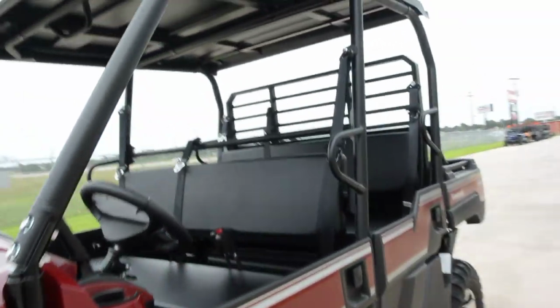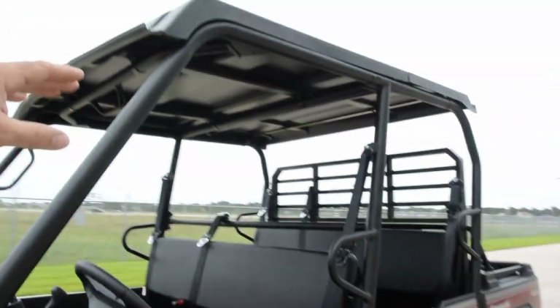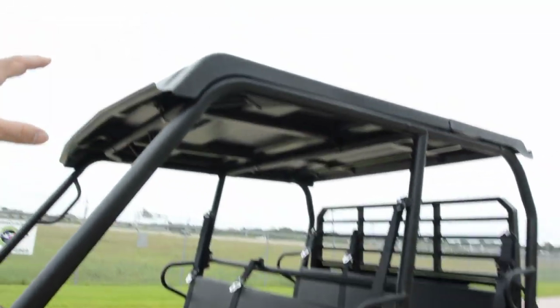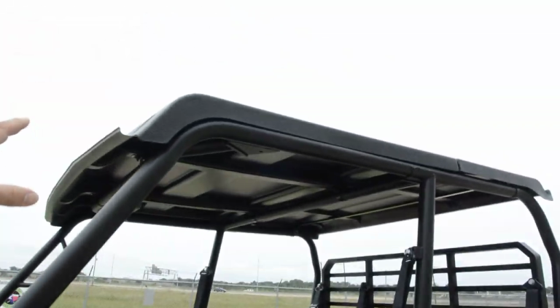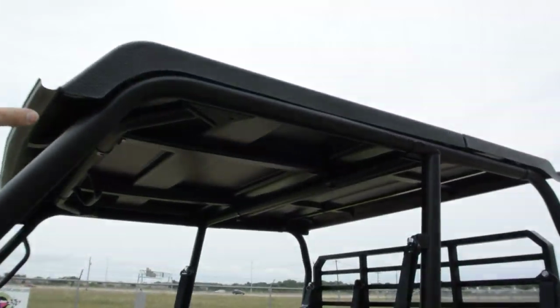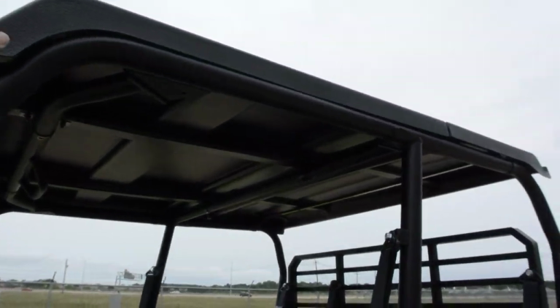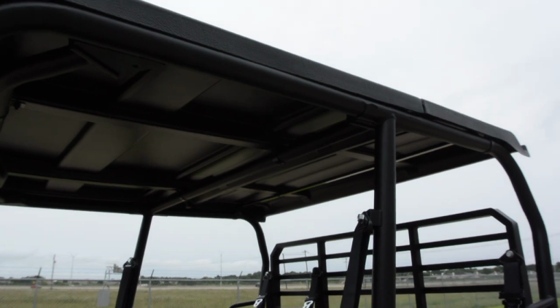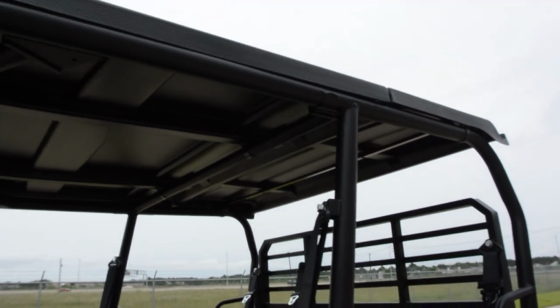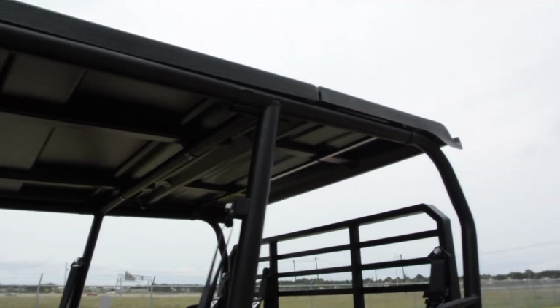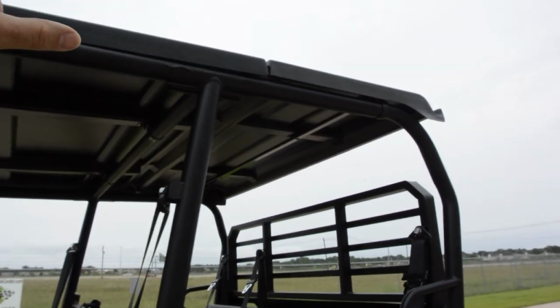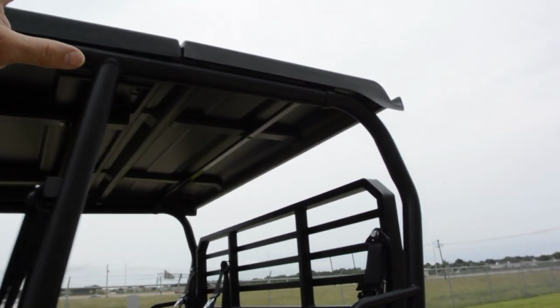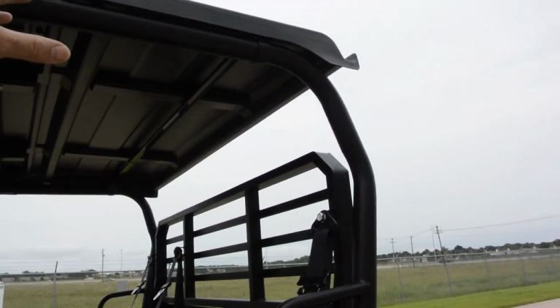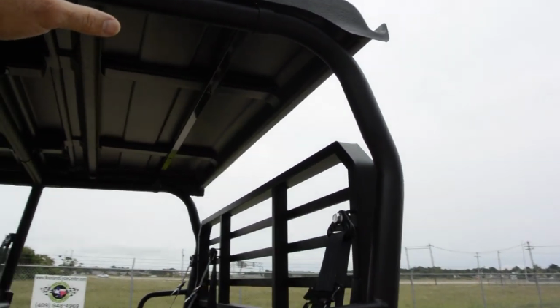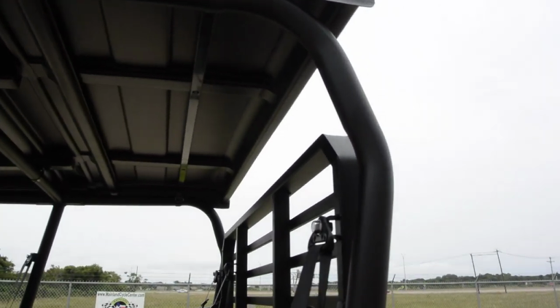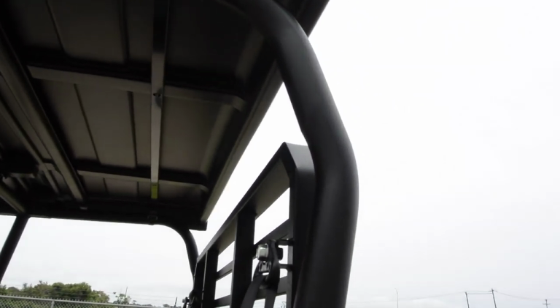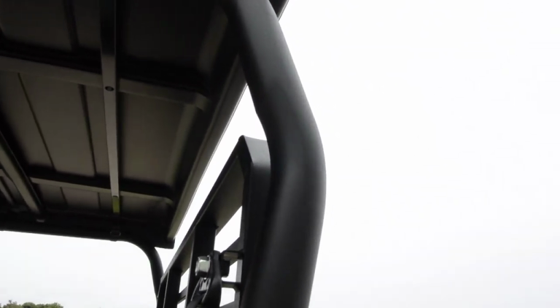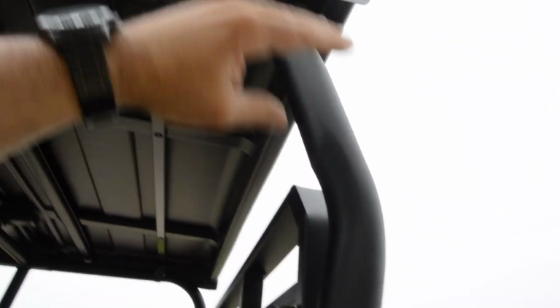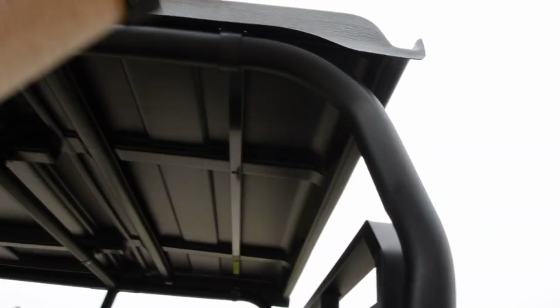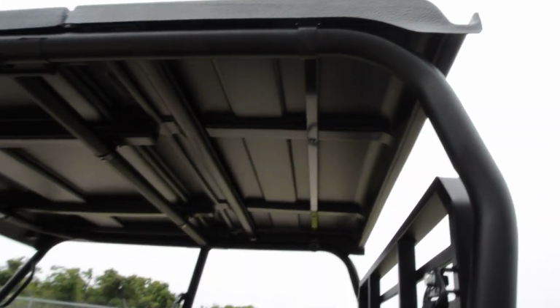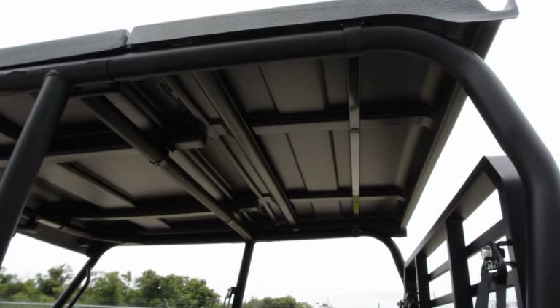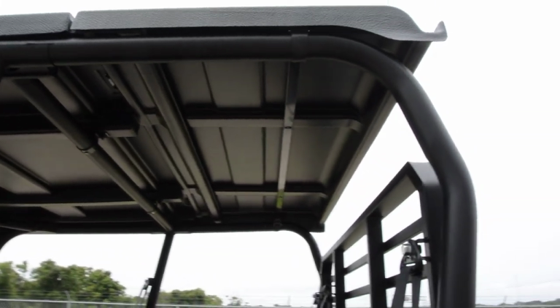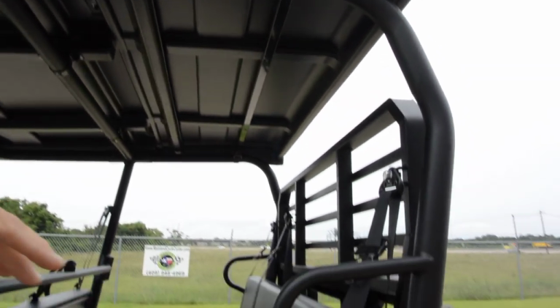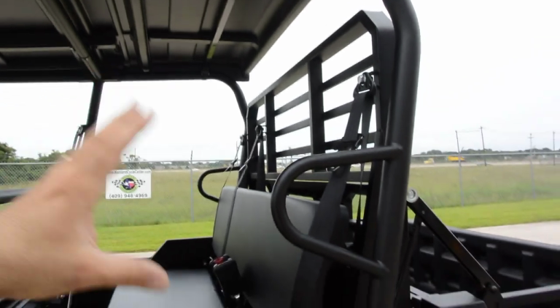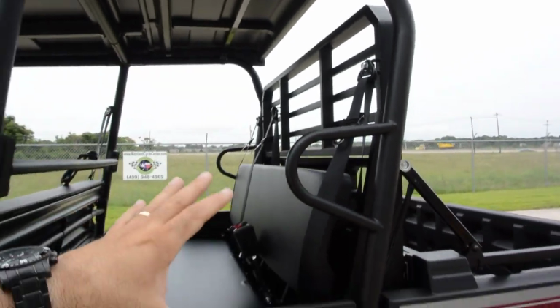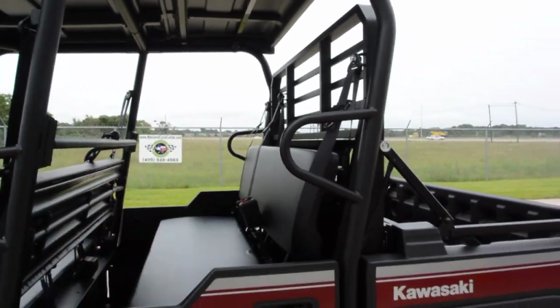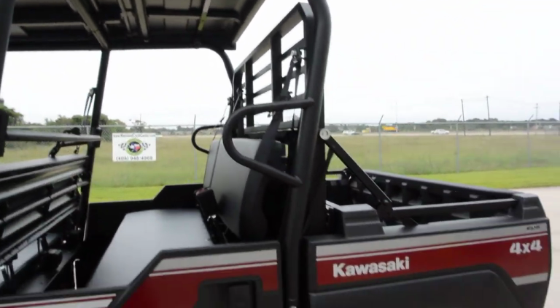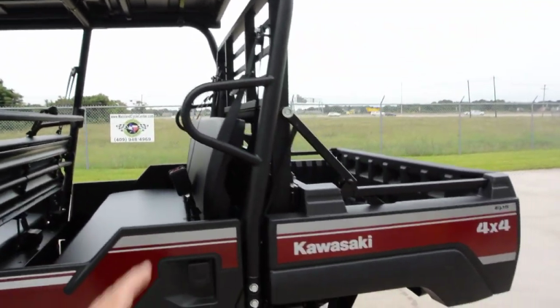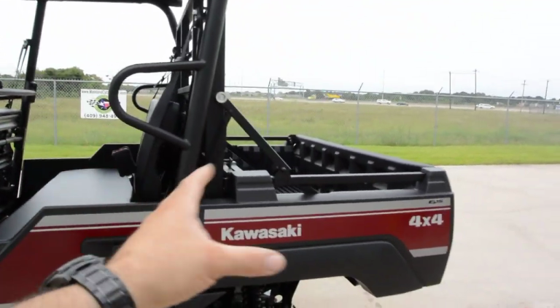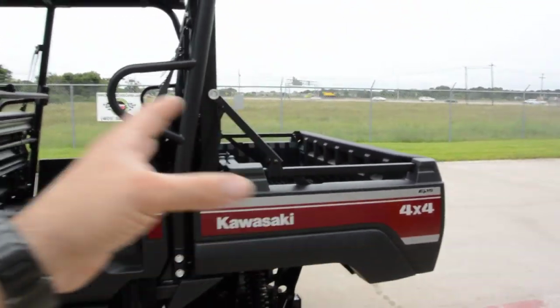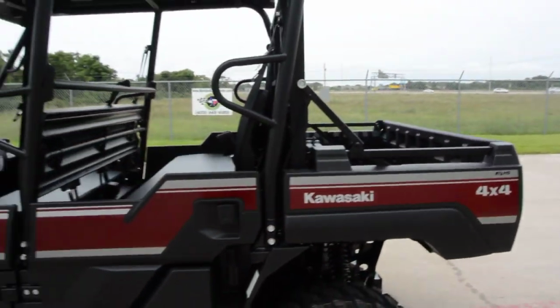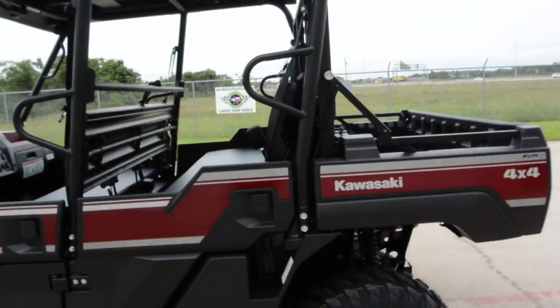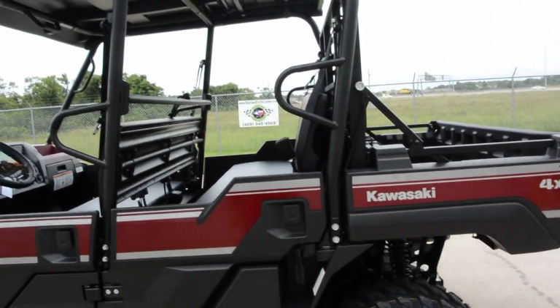The LE model also comes standard with the top, and this rear portion of the top flips over to allow you to dump the bed in both the short bed and long bed mode.